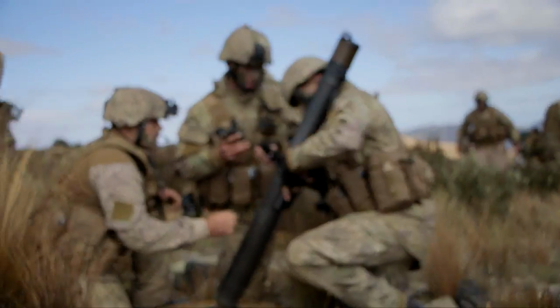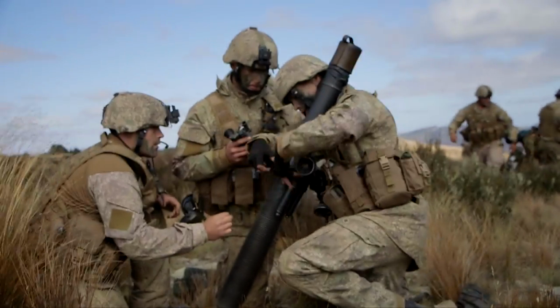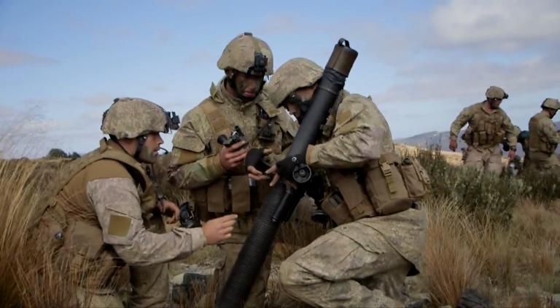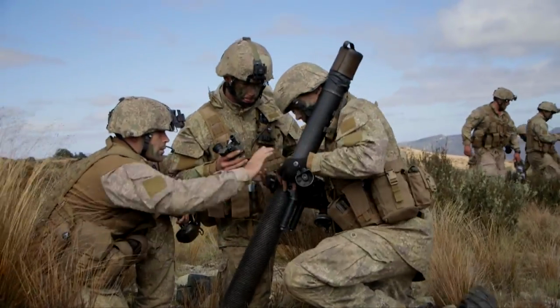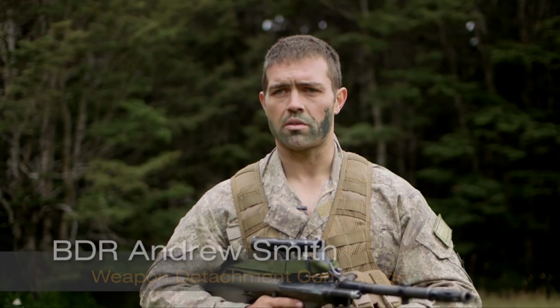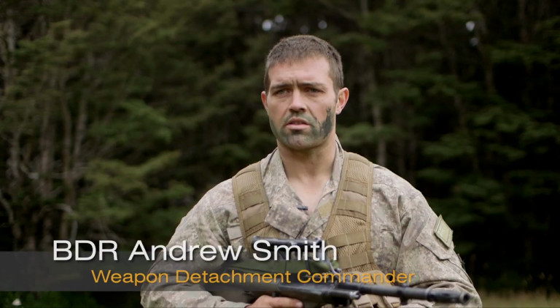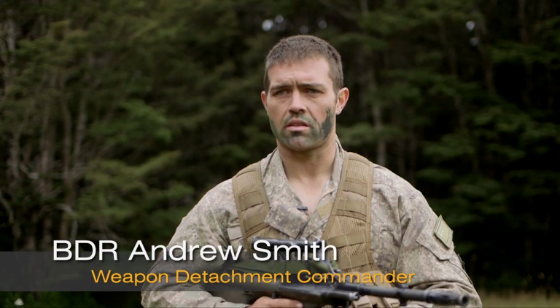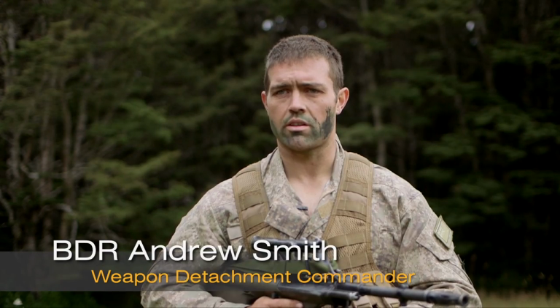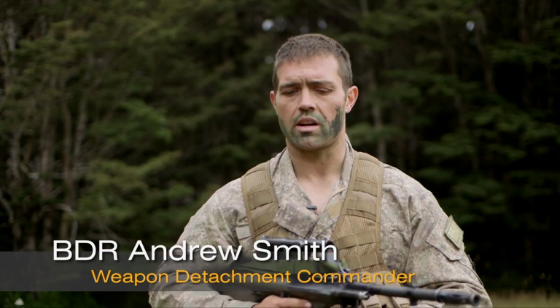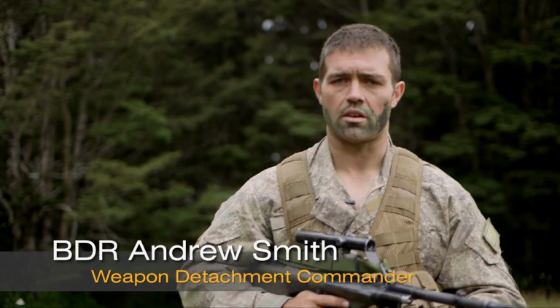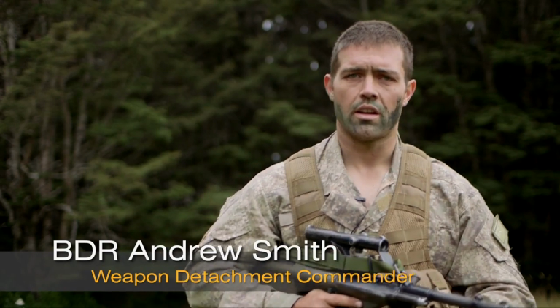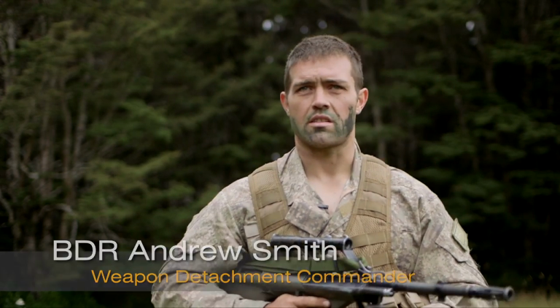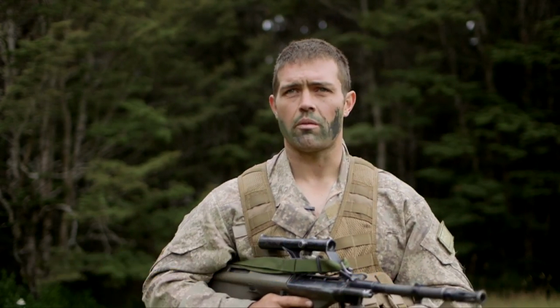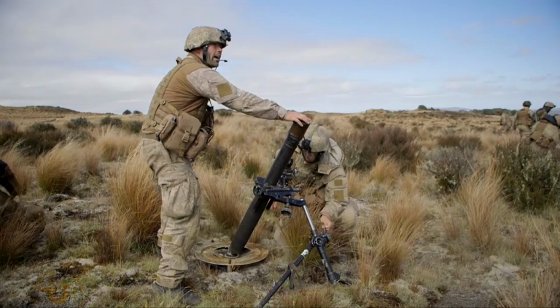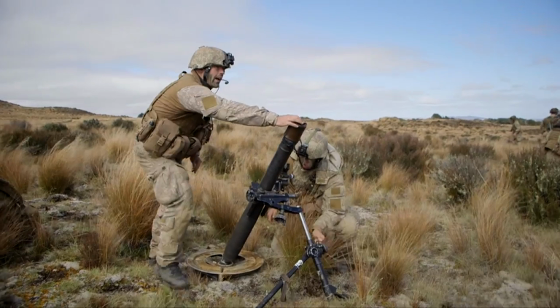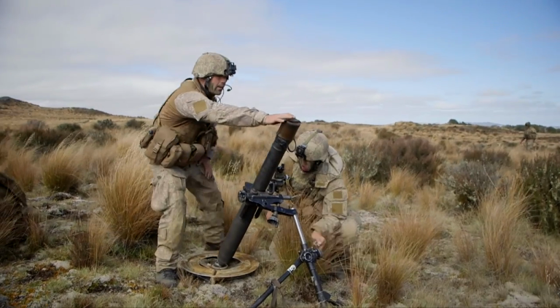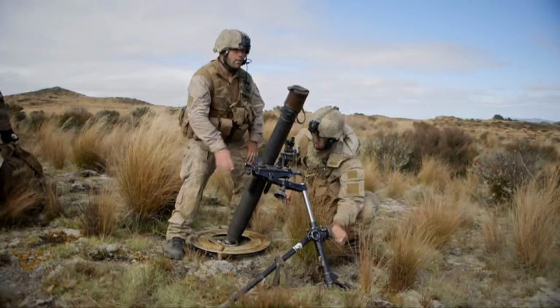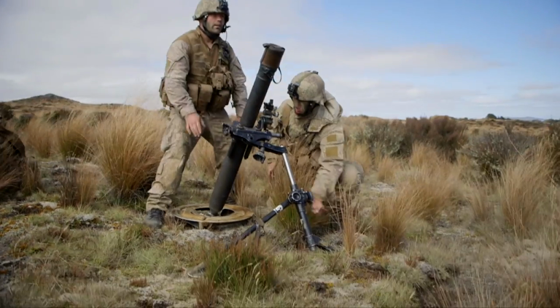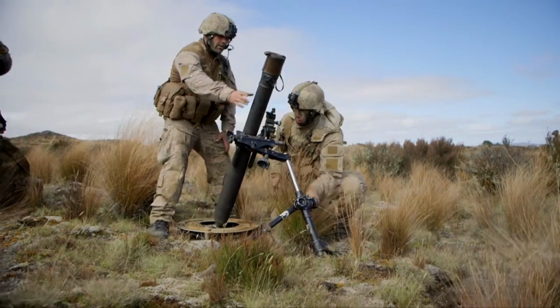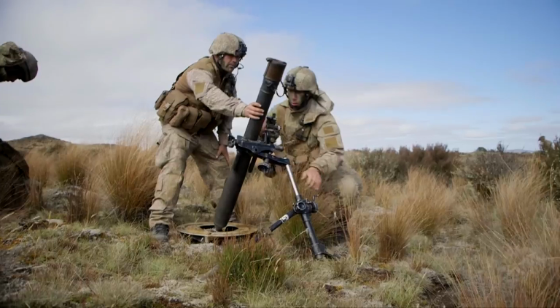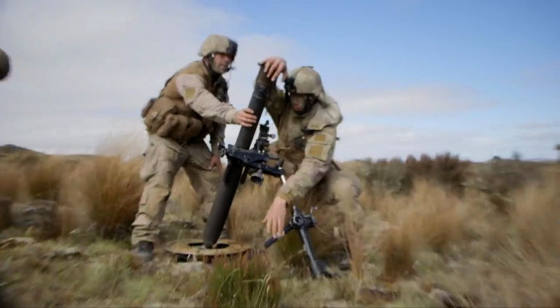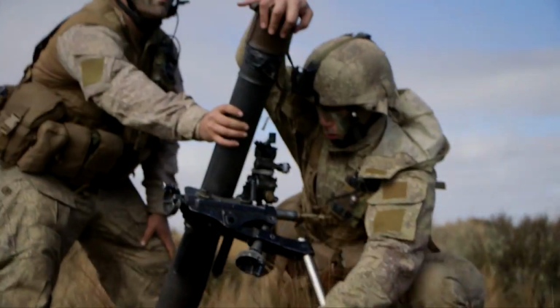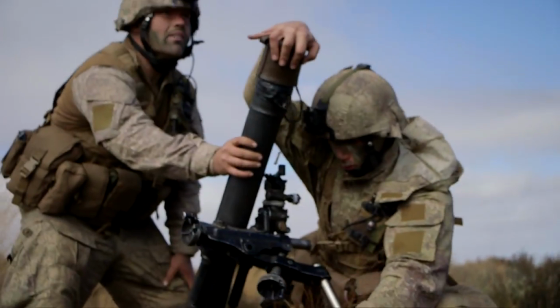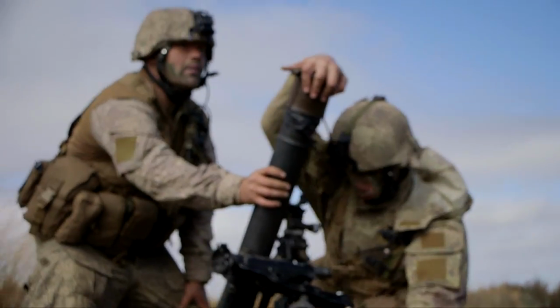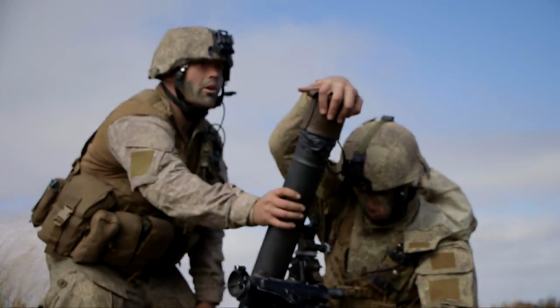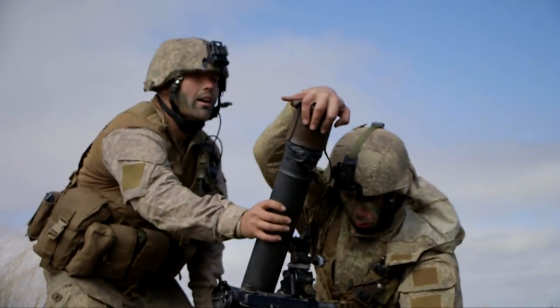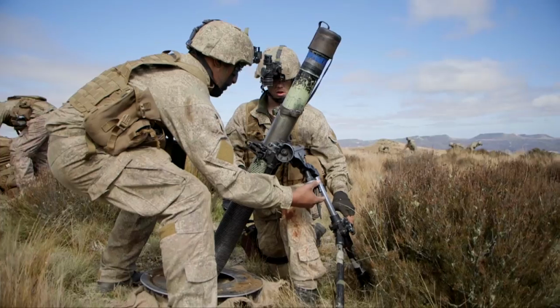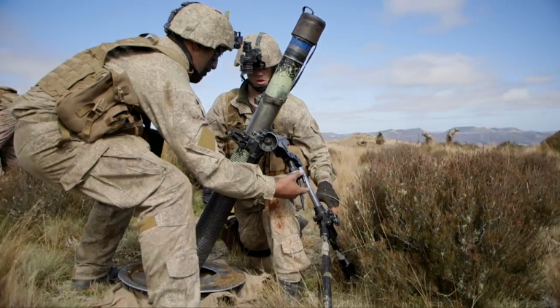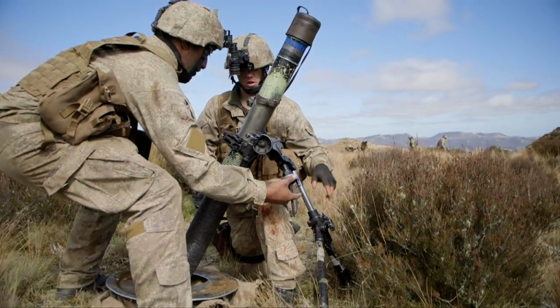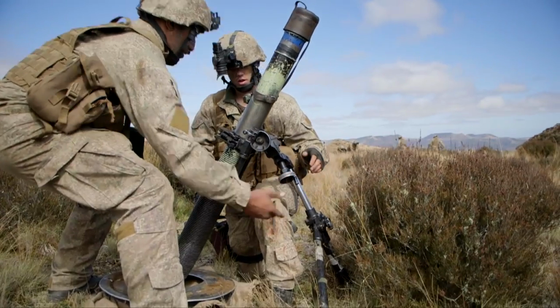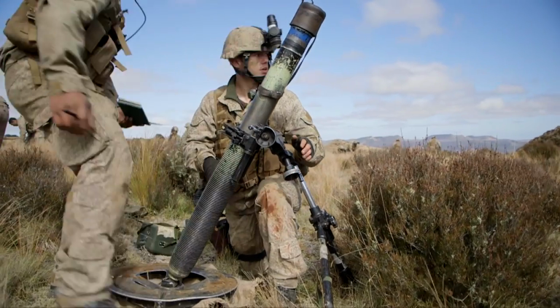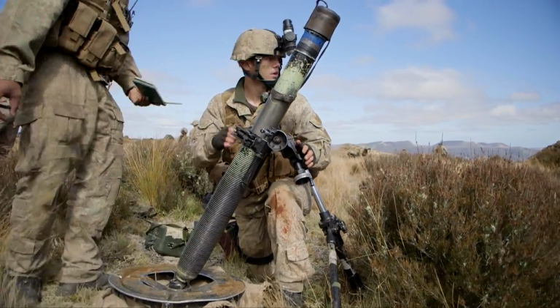You have a minute to bring the mortar into action once everything's set up. There's a time given, so the boys train hard and we get under that minute — it's very fast.